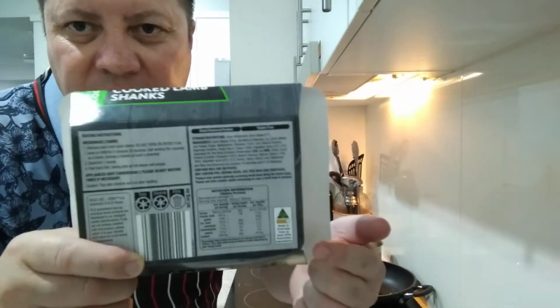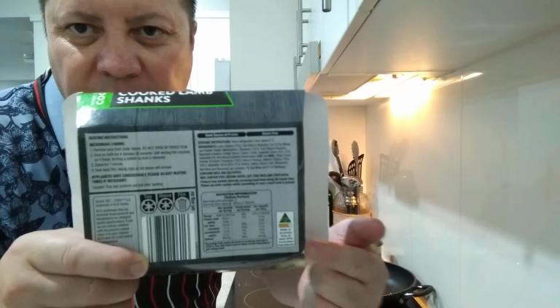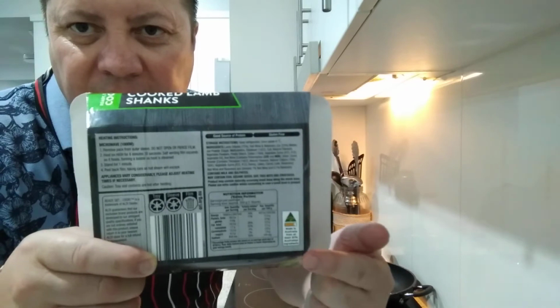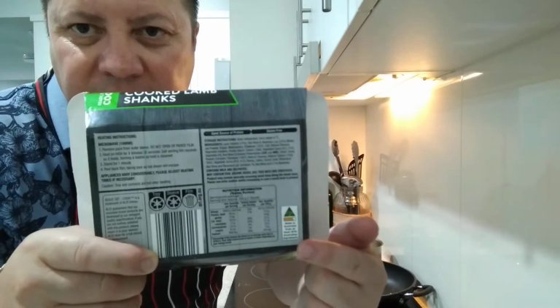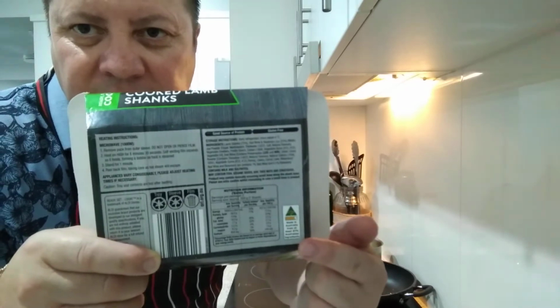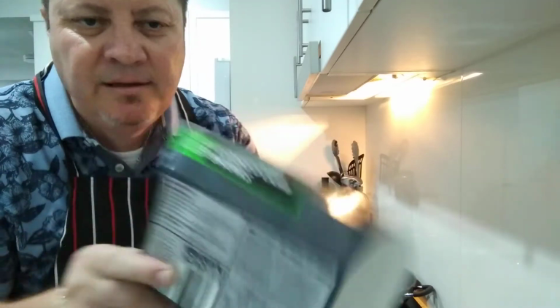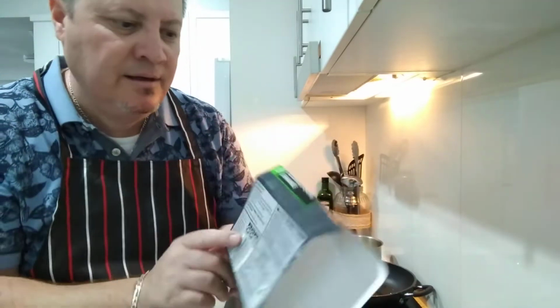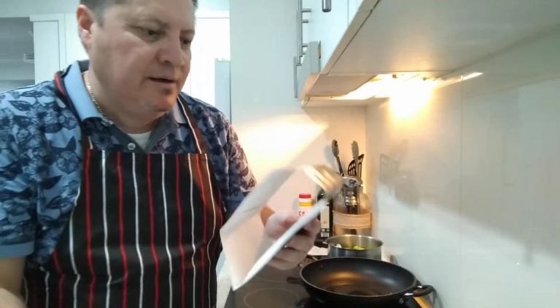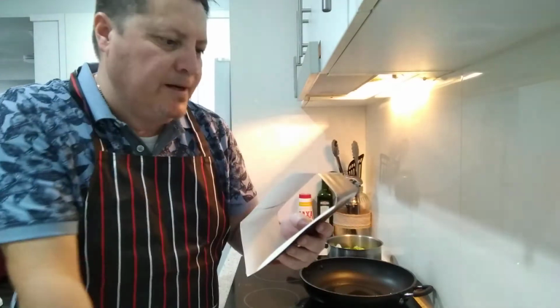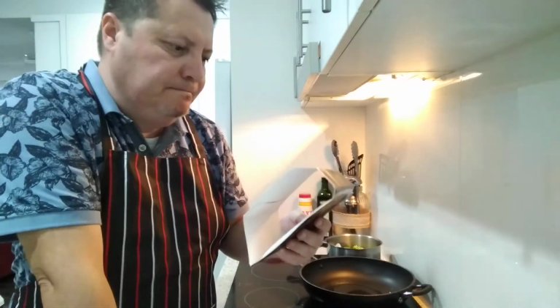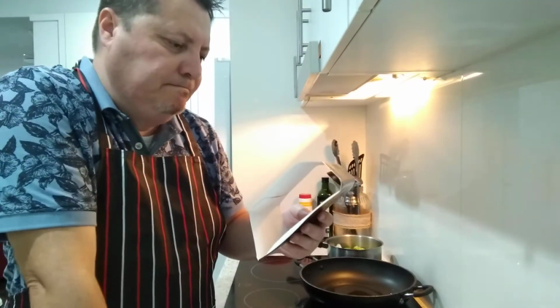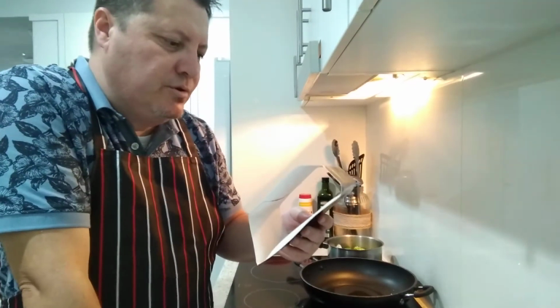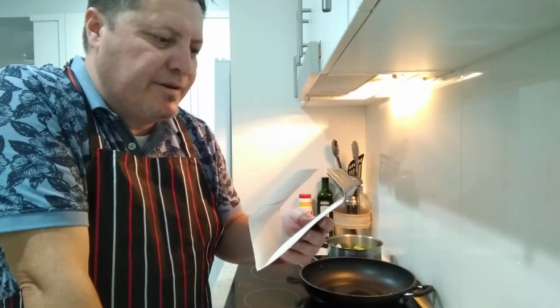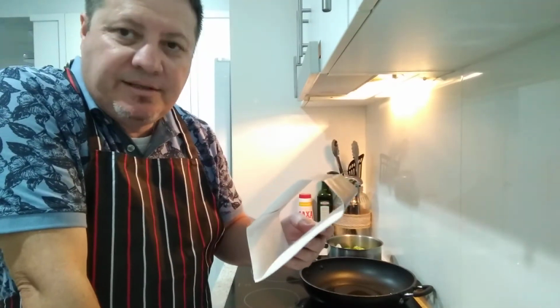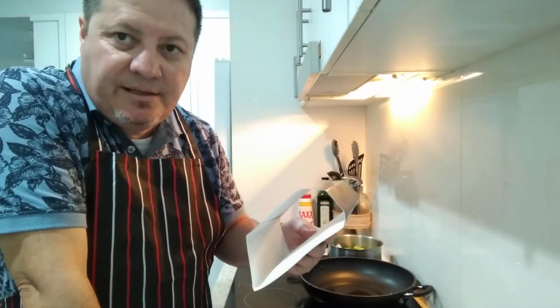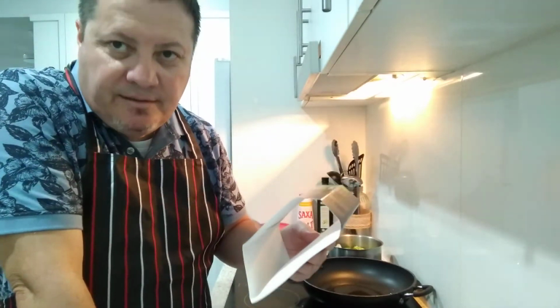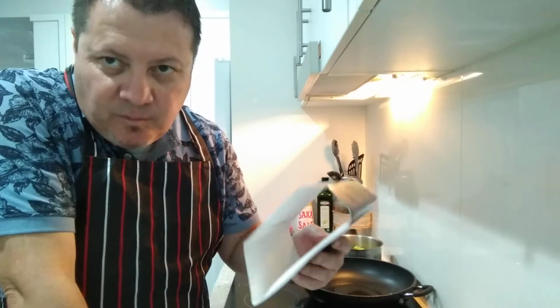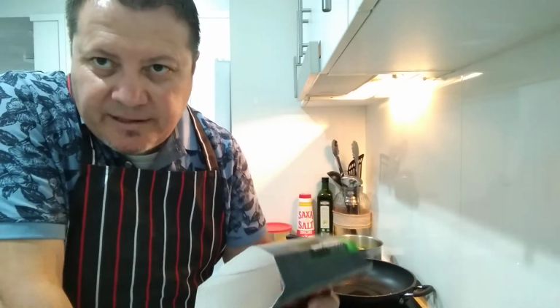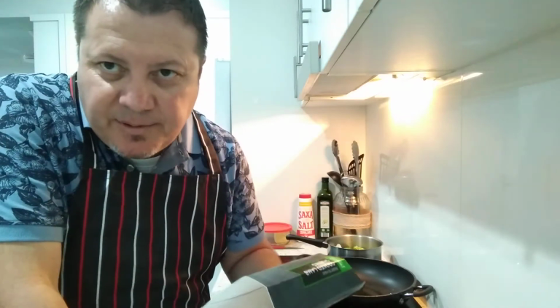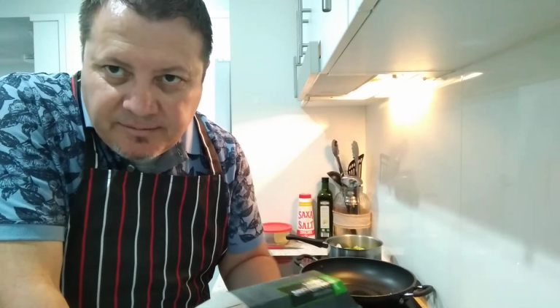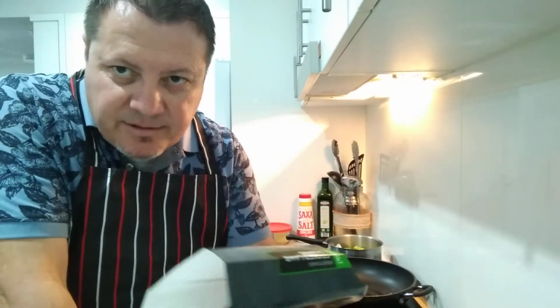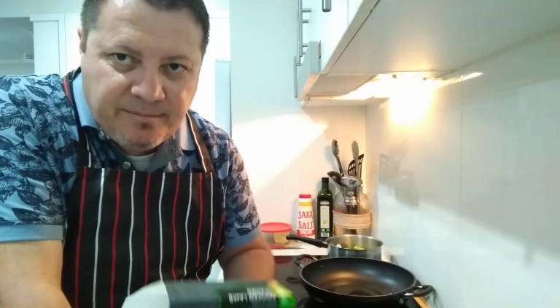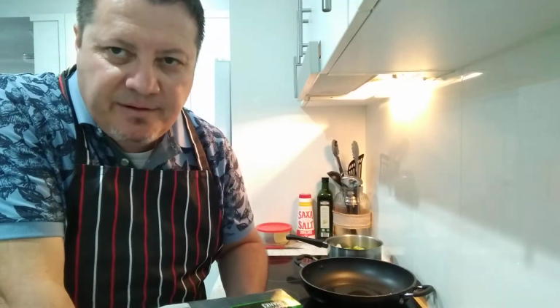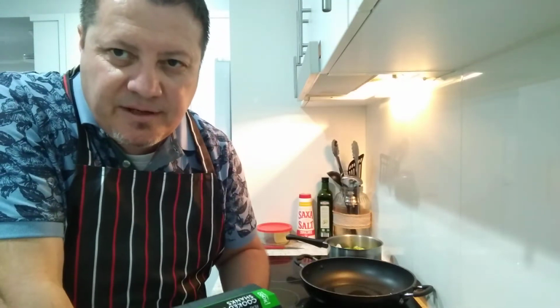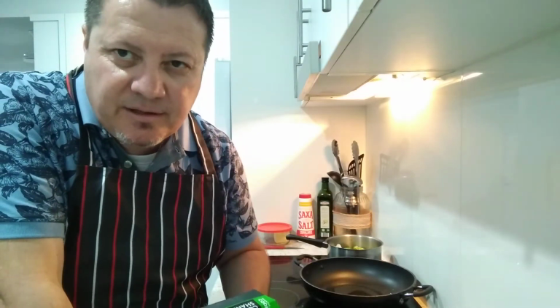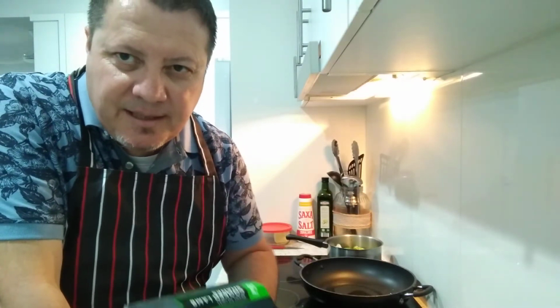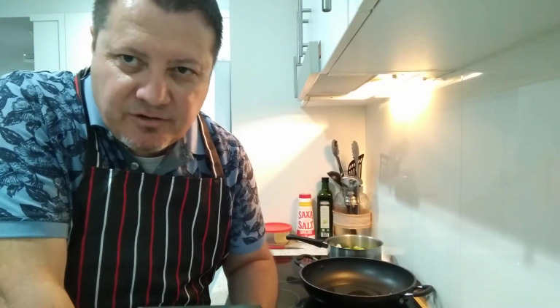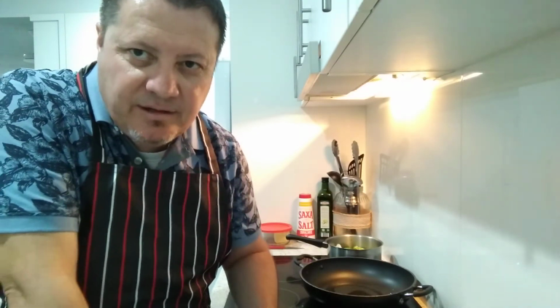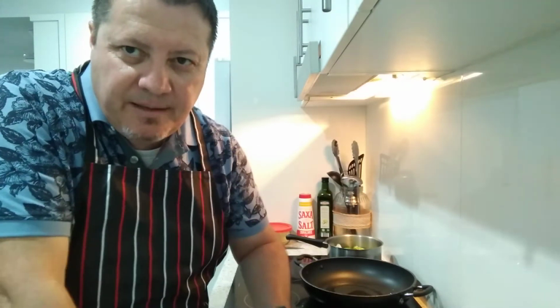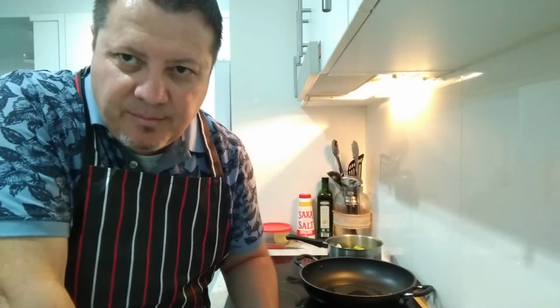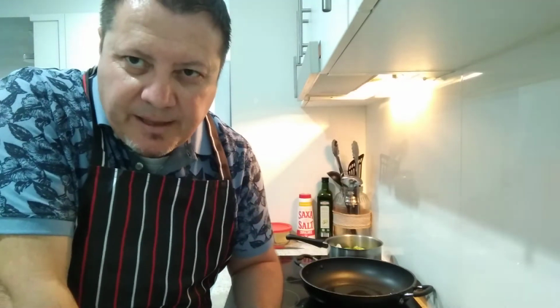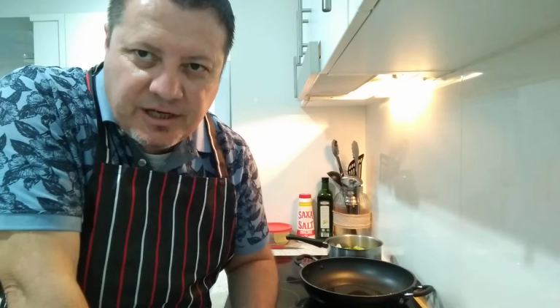This is made in Australia from at least 81% Australian ingredients - I'll show you that on the back. It's a good source of protein, and Wagda needs protein! Like I said in my previous video, I'm going to start training and get my body back in shape.